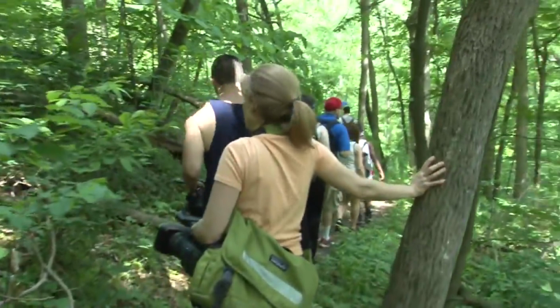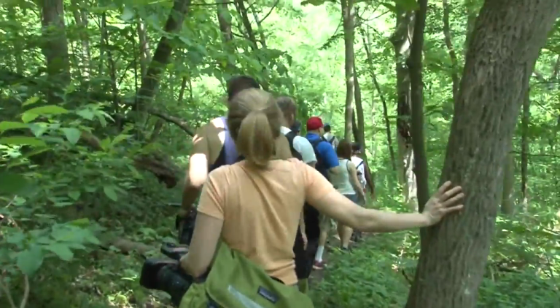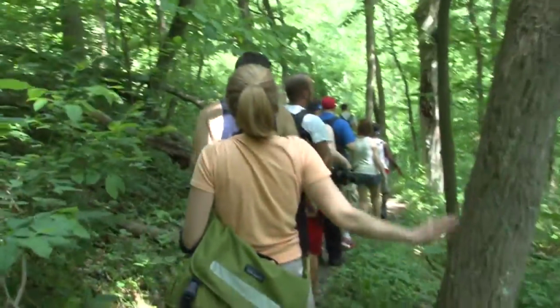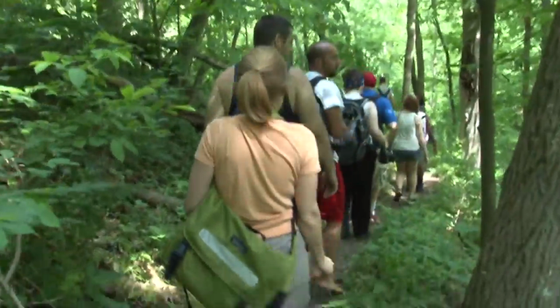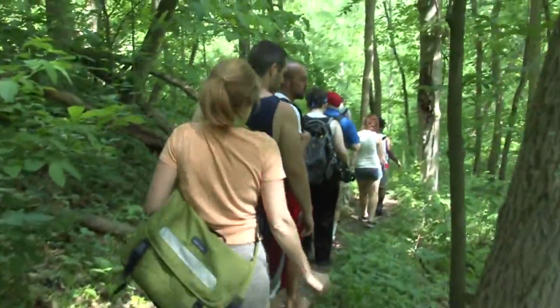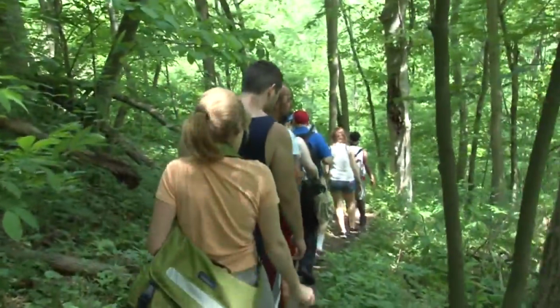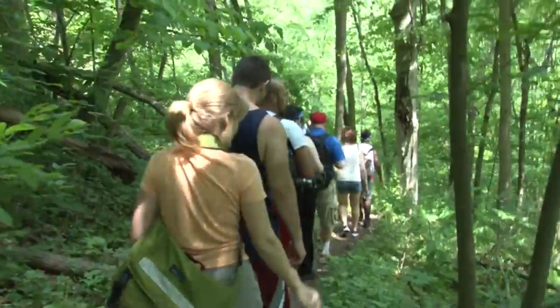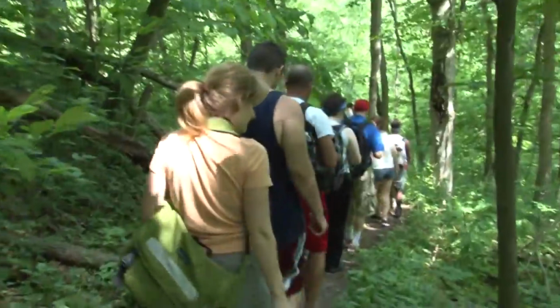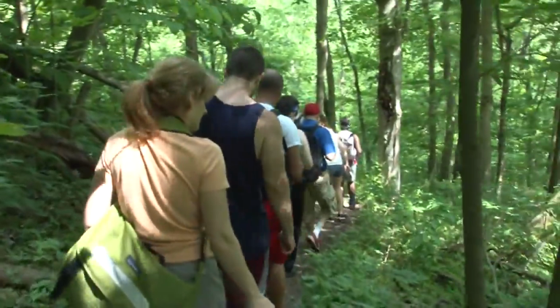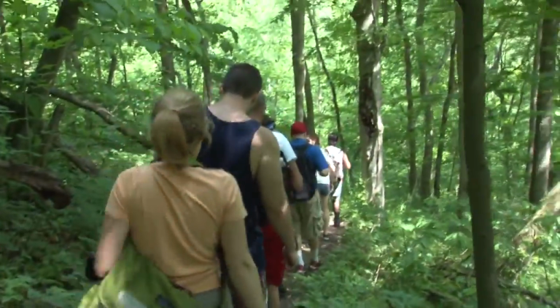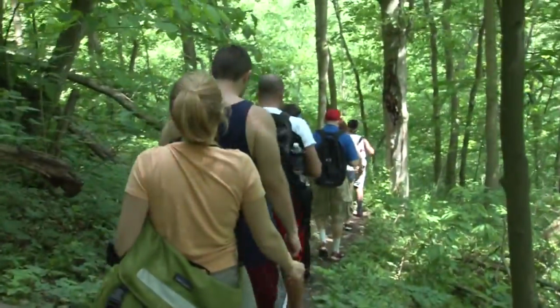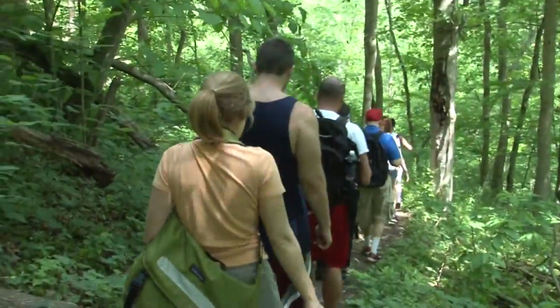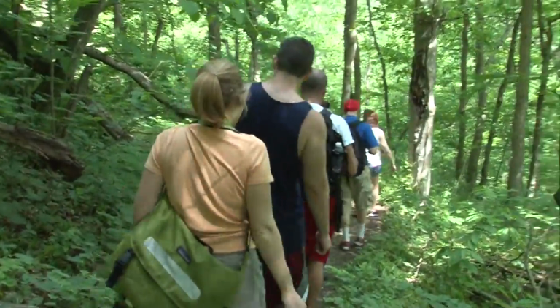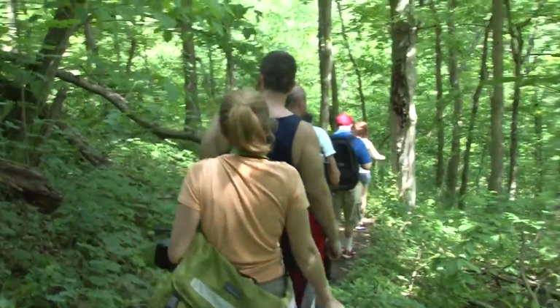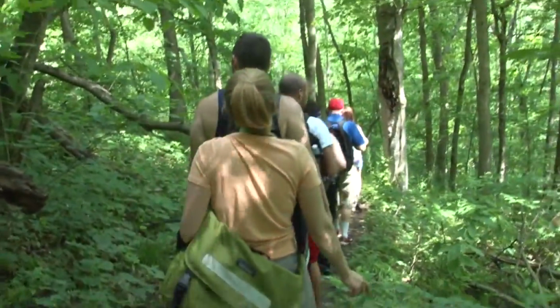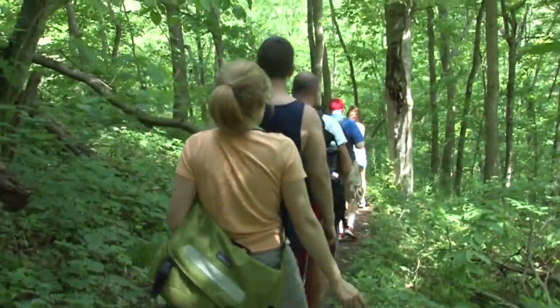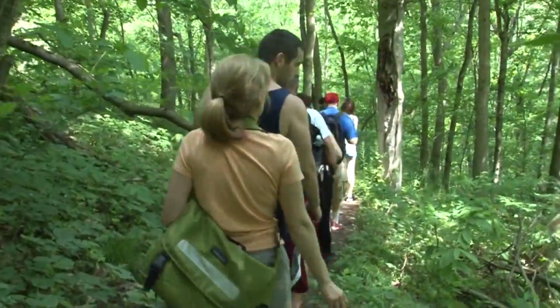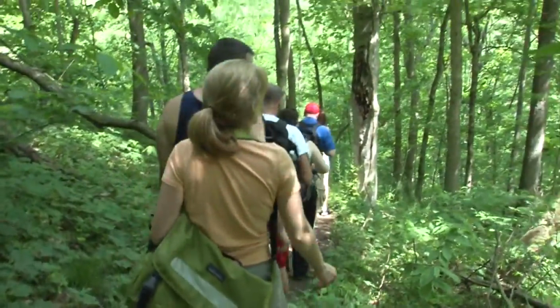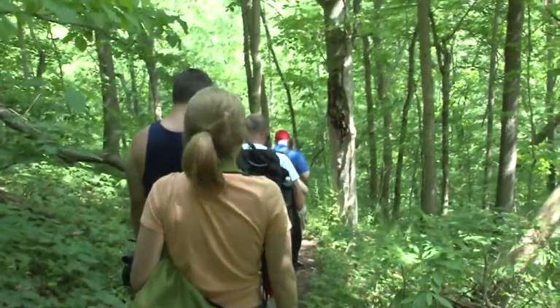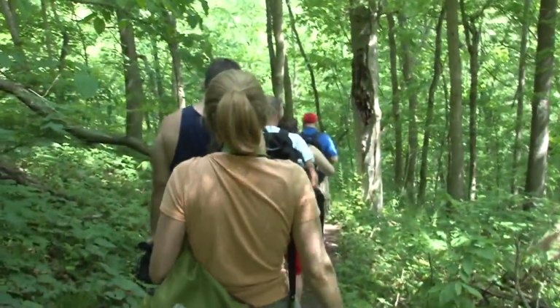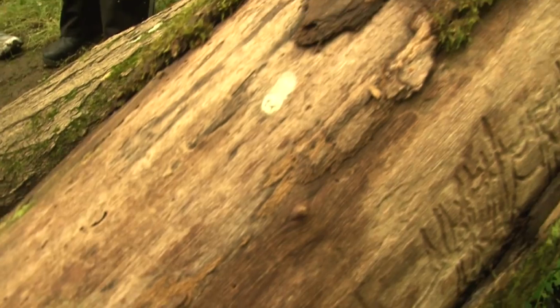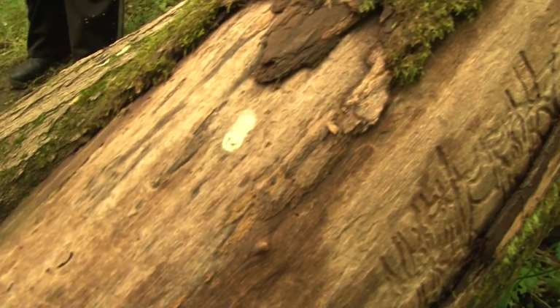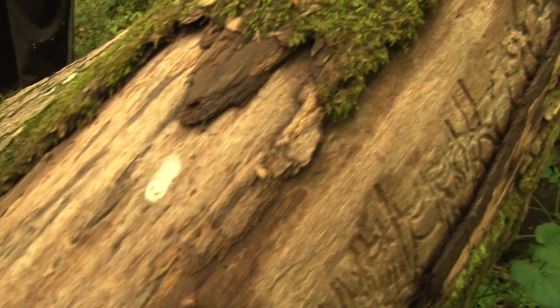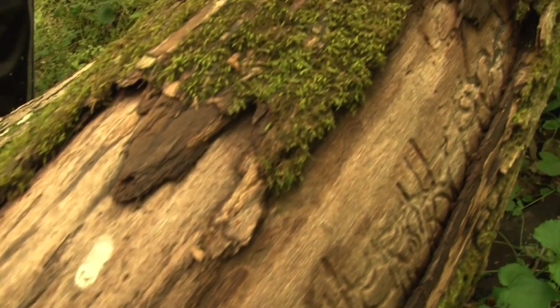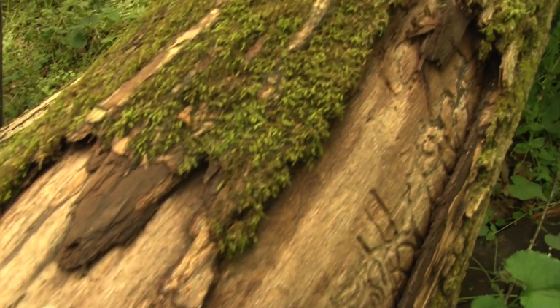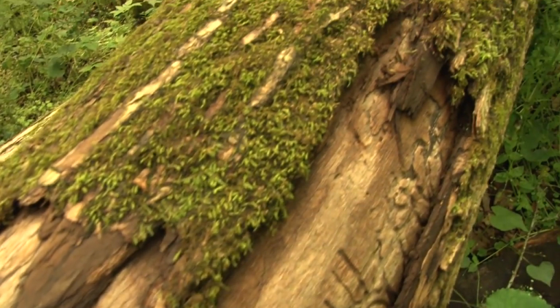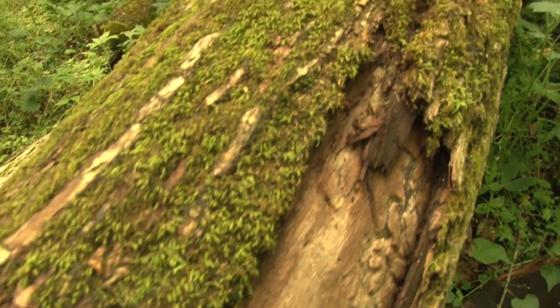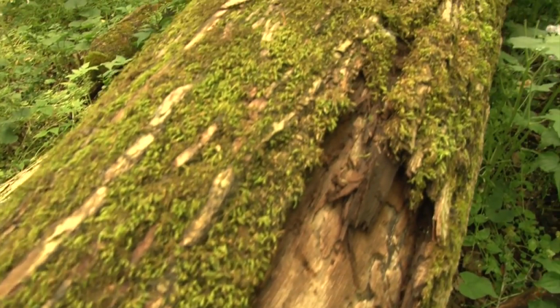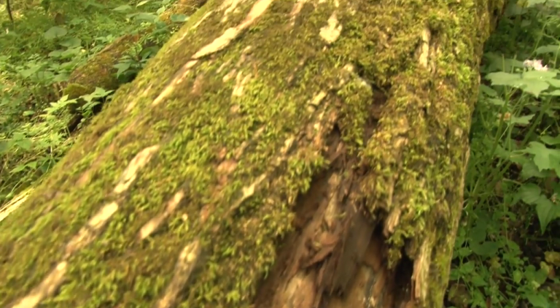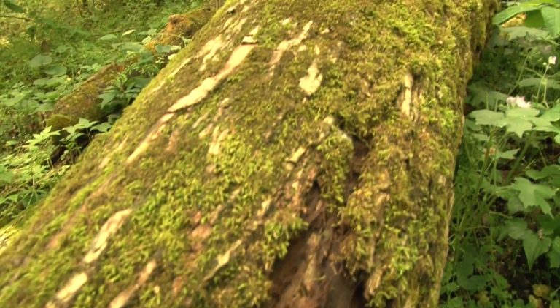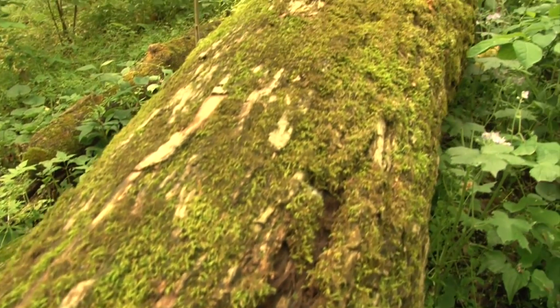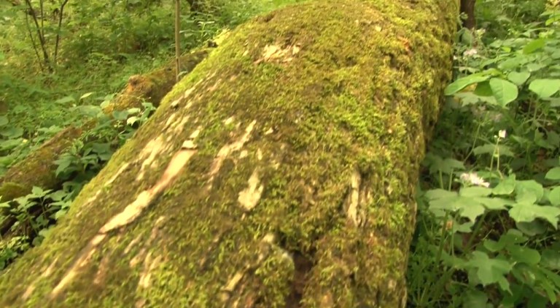So now, as hikers walk by and see these damaged trees, they remember the tragedy that took place. We don't know why tragedies like this occur, but nature always finds a way to recover.